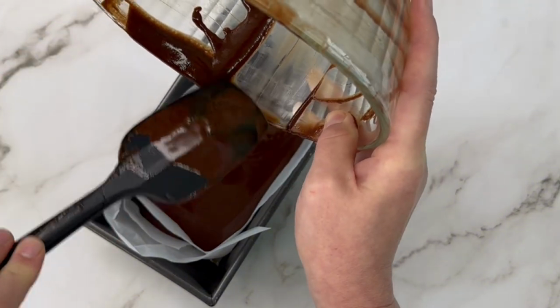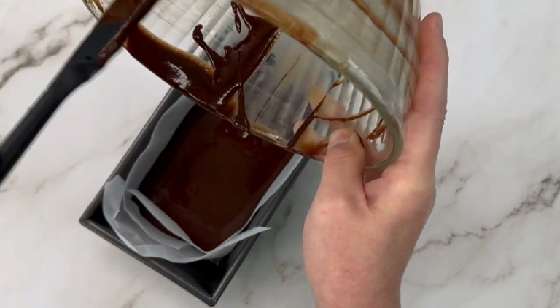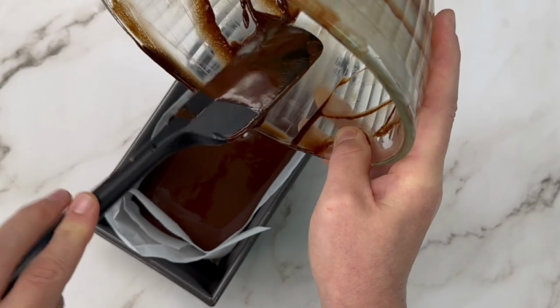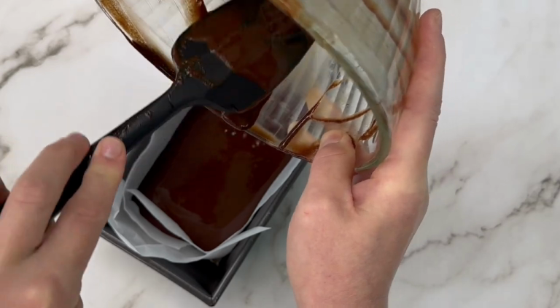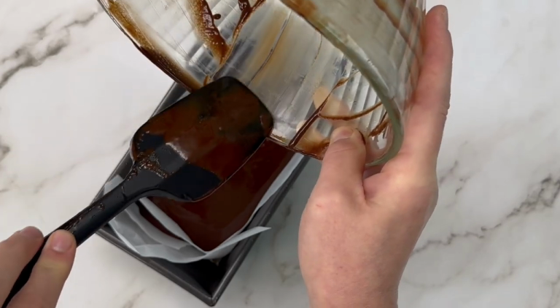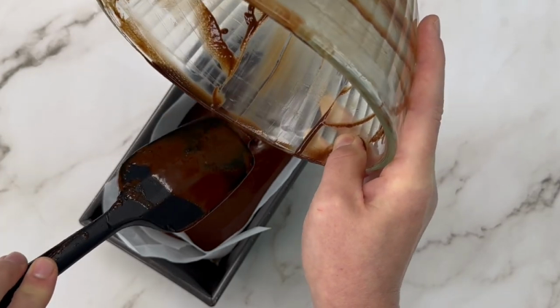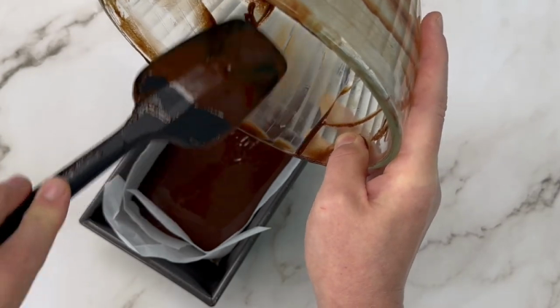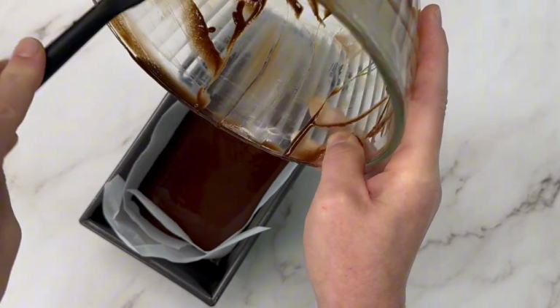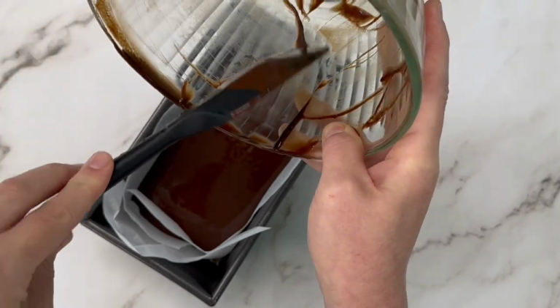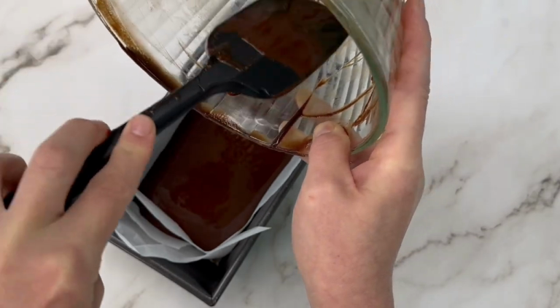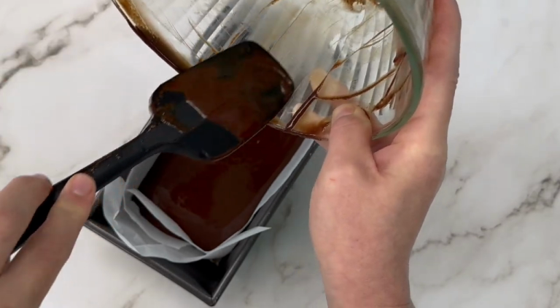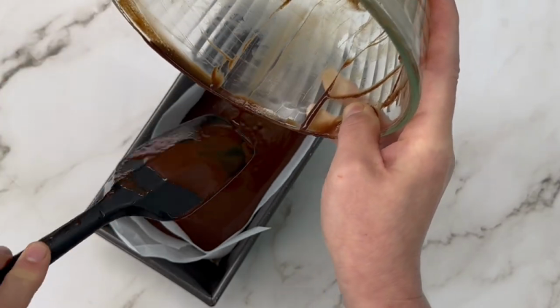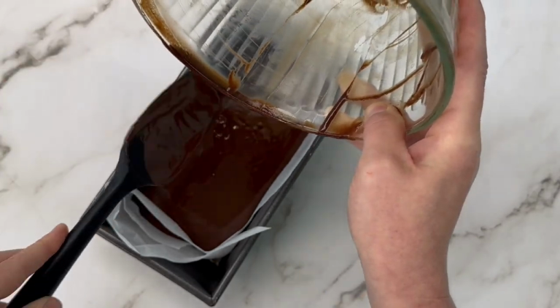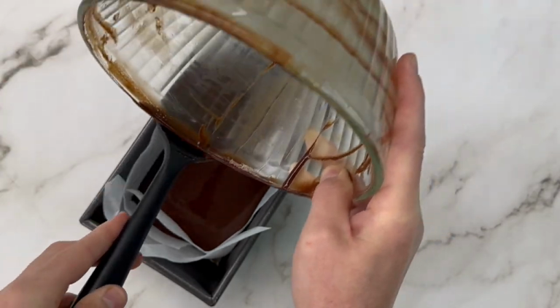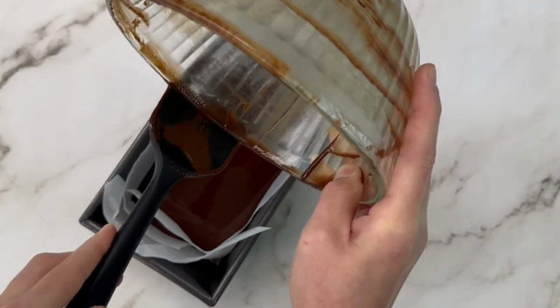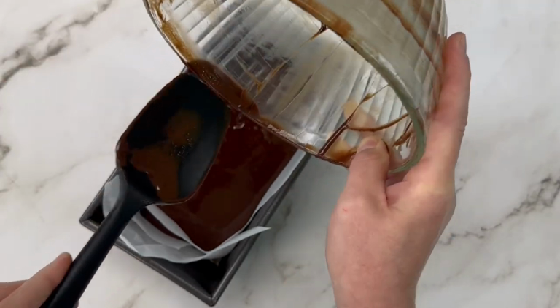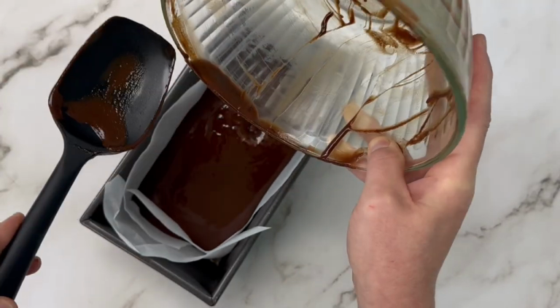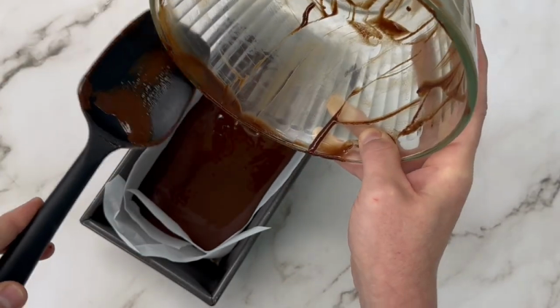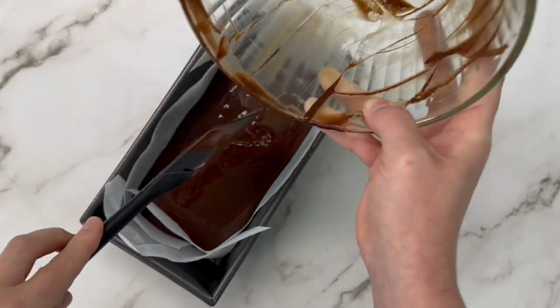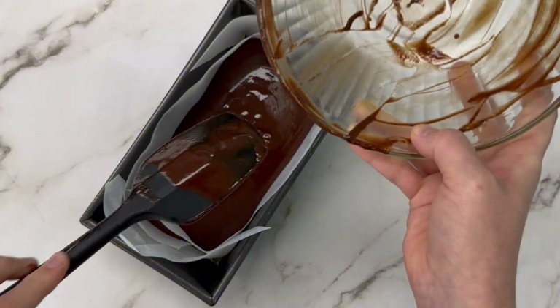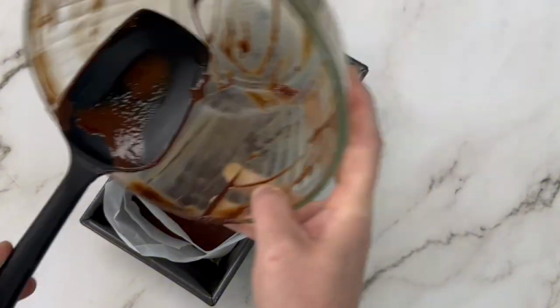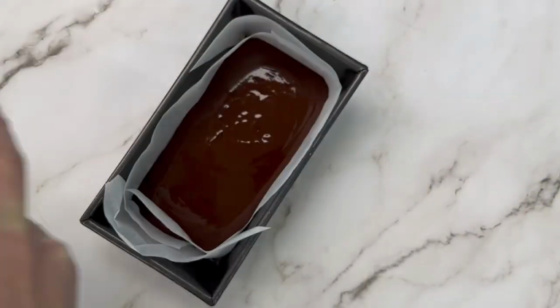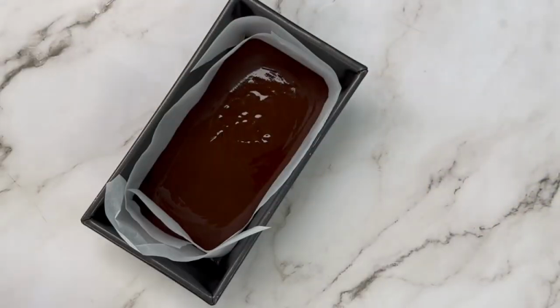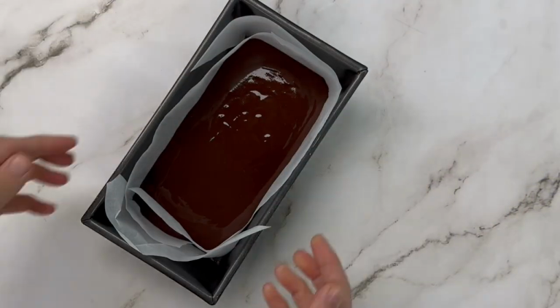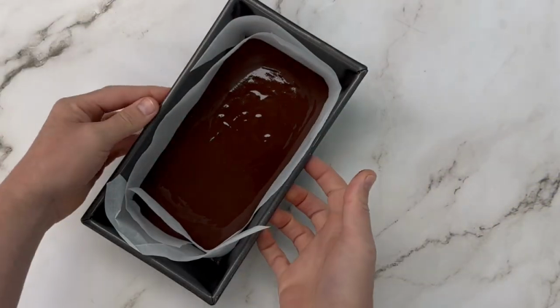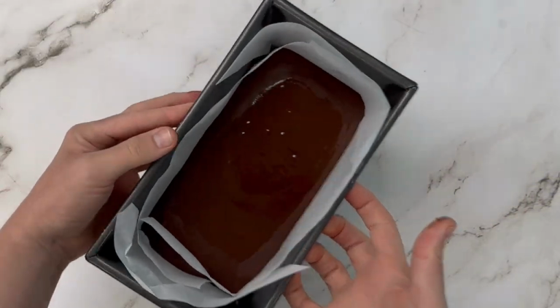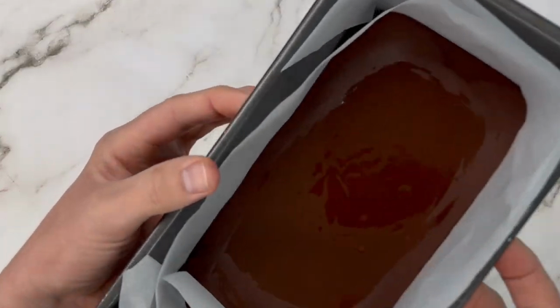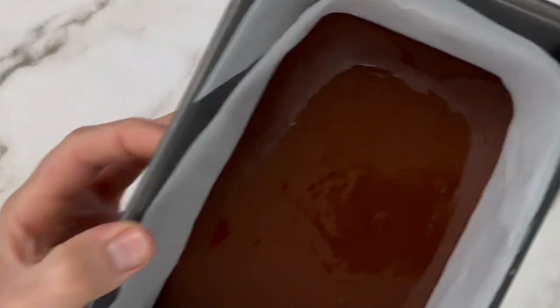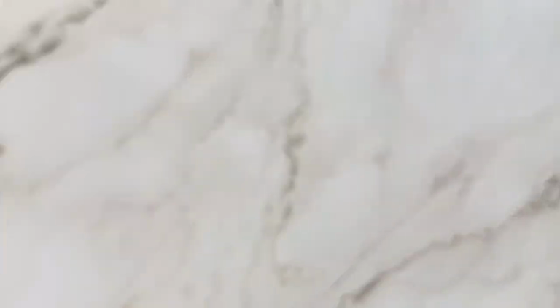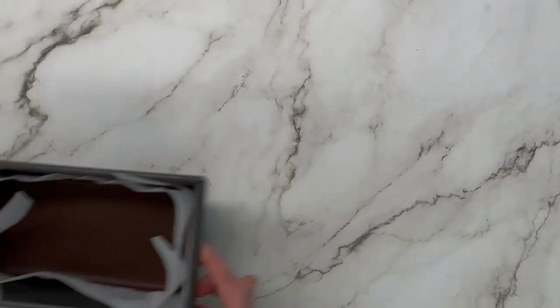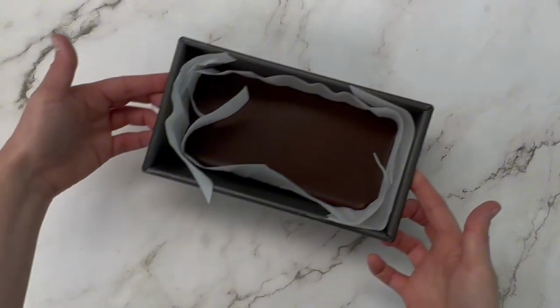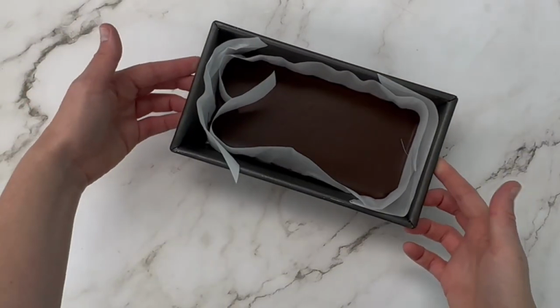Then it needs to chill to set up, so we're going to pop it in the fridge or the freezer. I prefer the freezer because it's faster, but either way, whatever you have space for. Let it chill until it's set, then we're going to cut it into pieces.